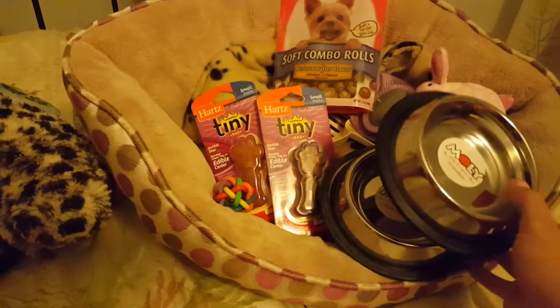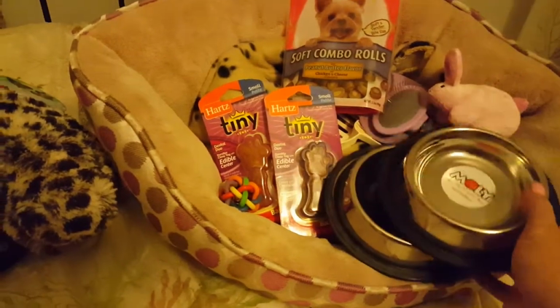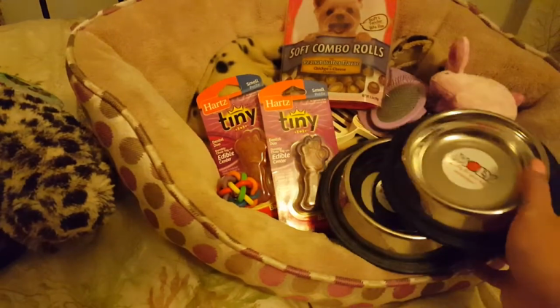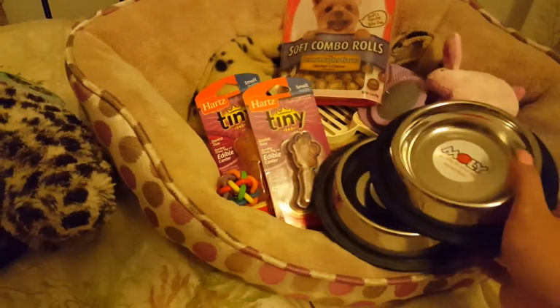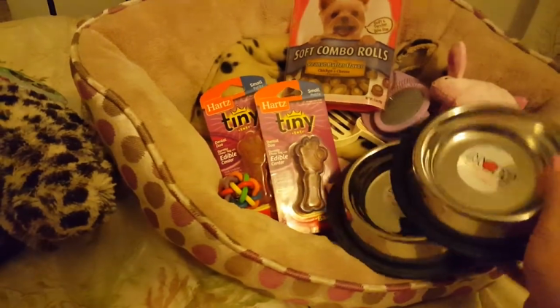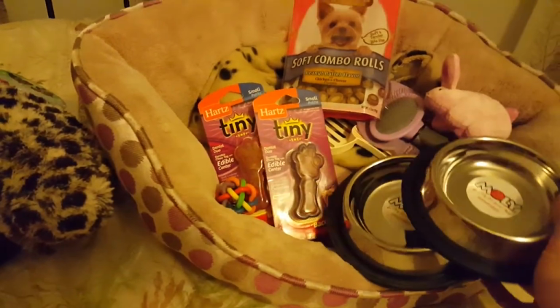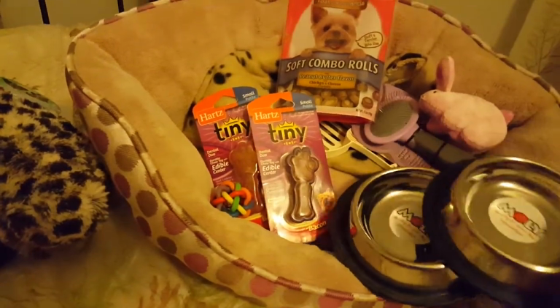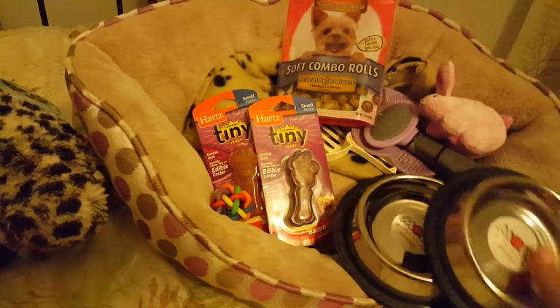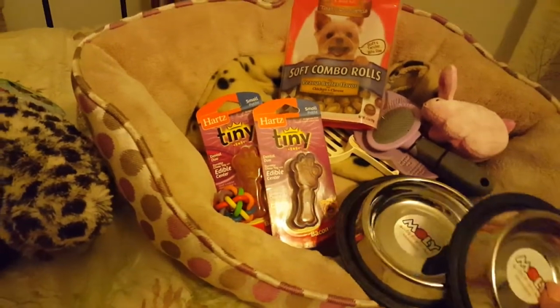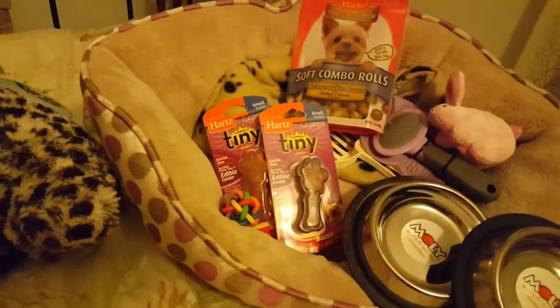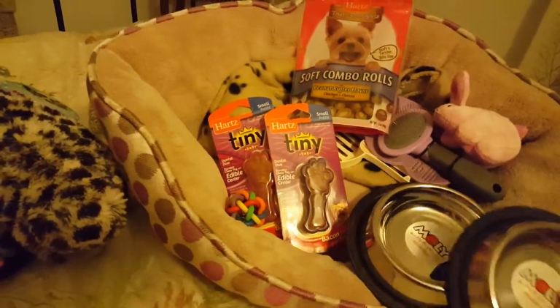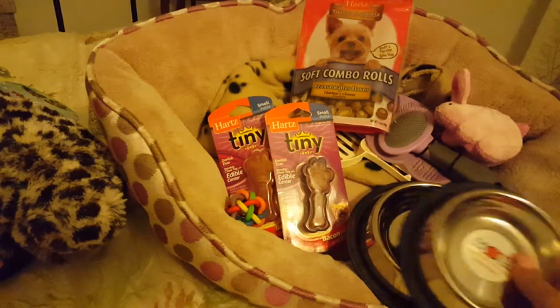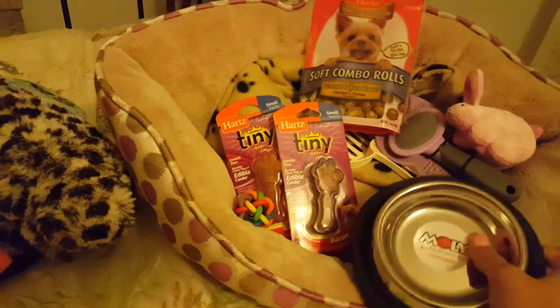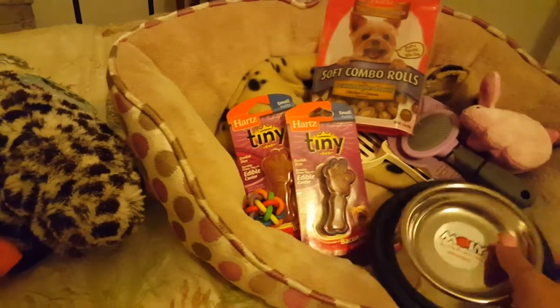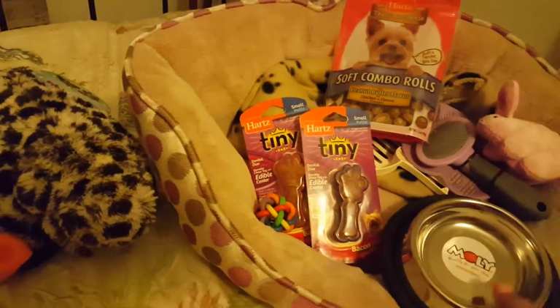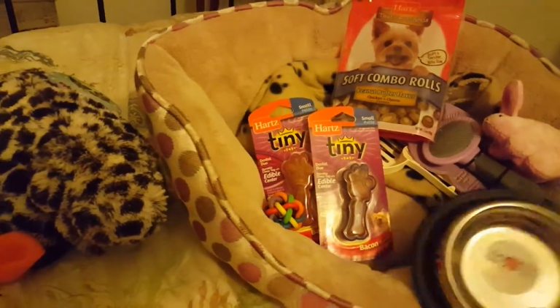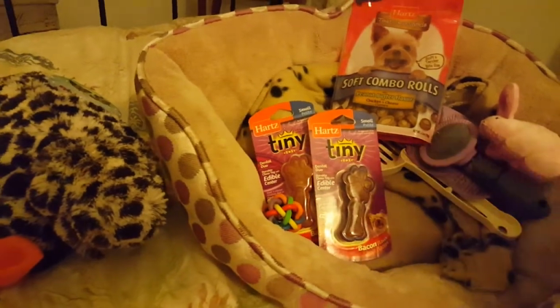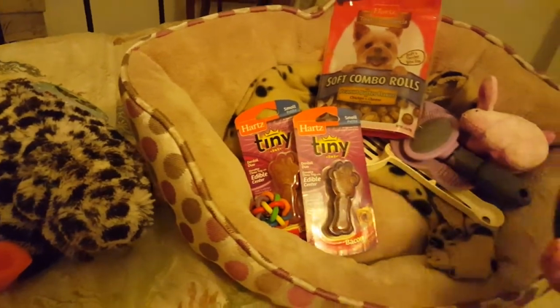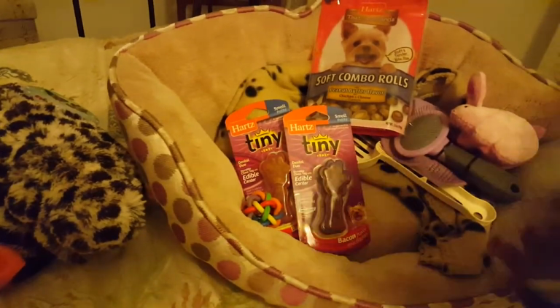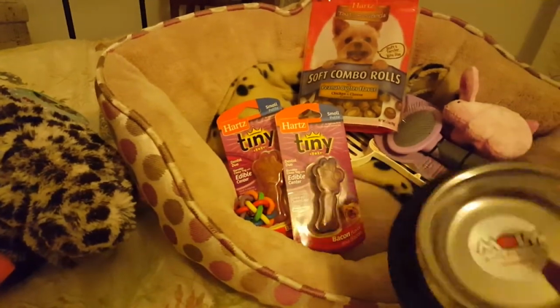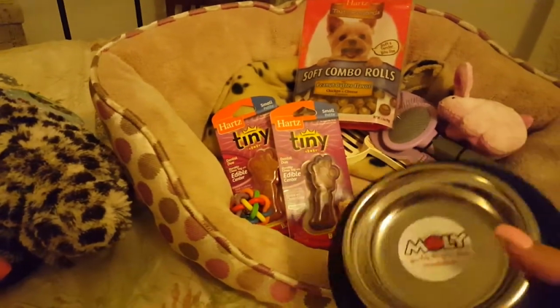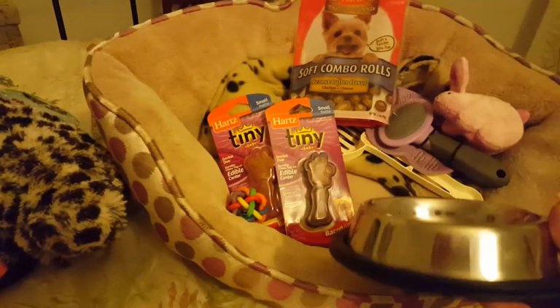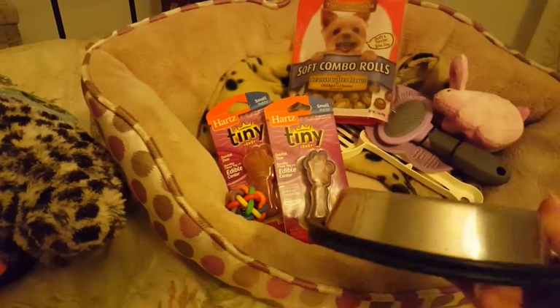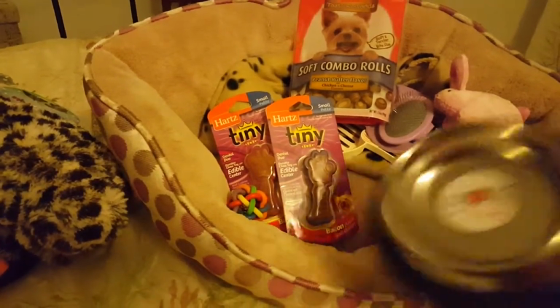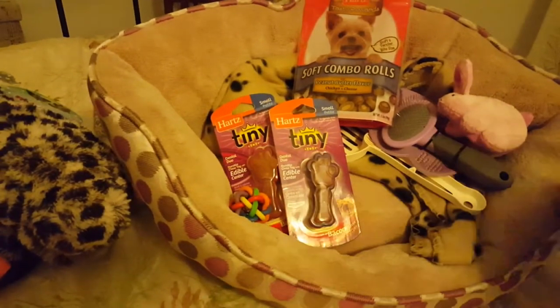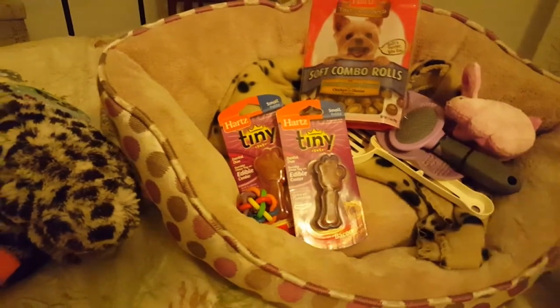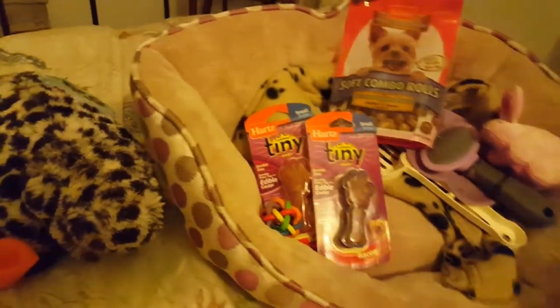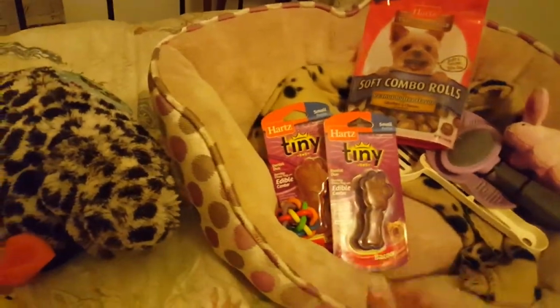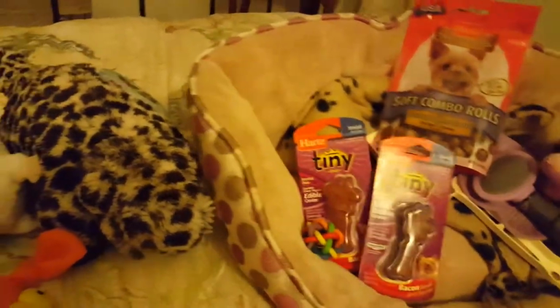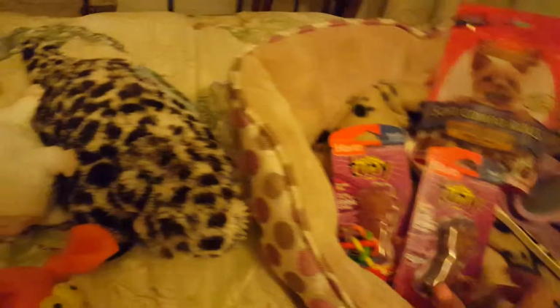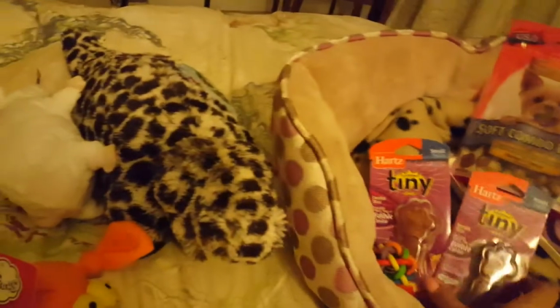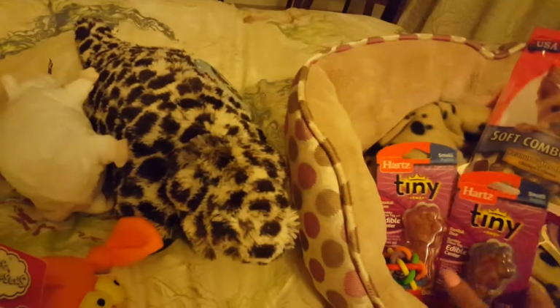I bought these two feeding dishes from Moli. They're cat dishes. They're nice and shallow. I'm hoping it'll be a good choice.